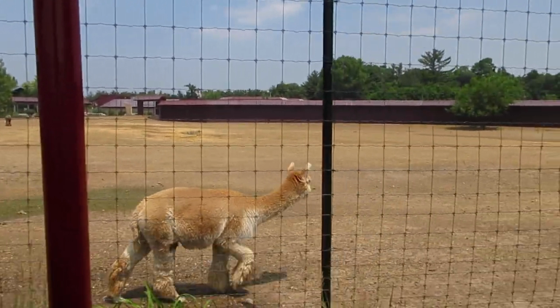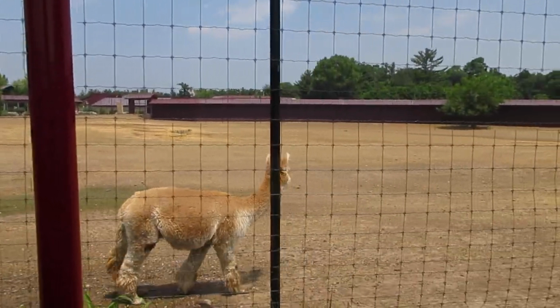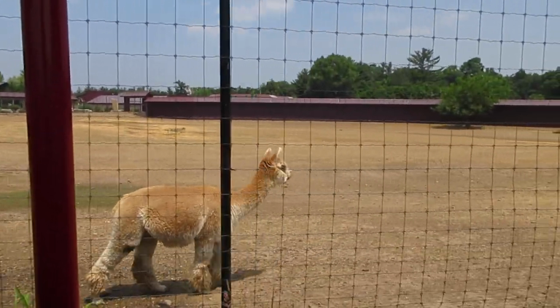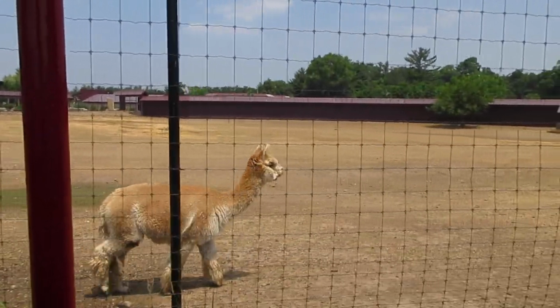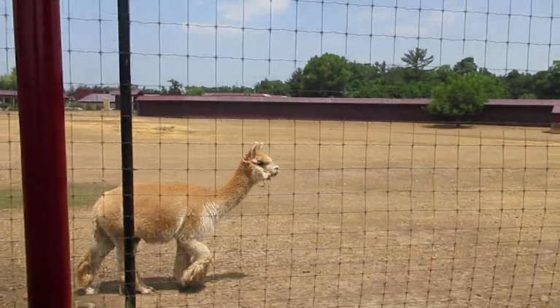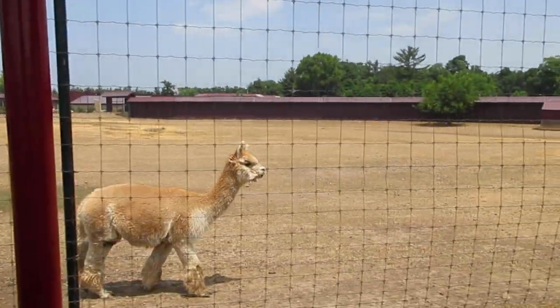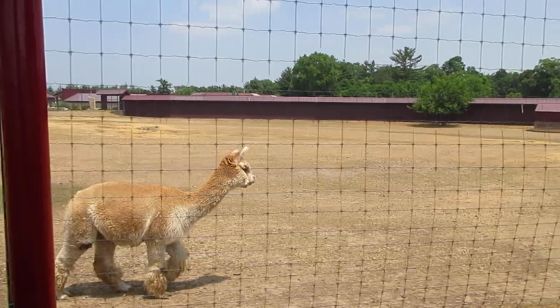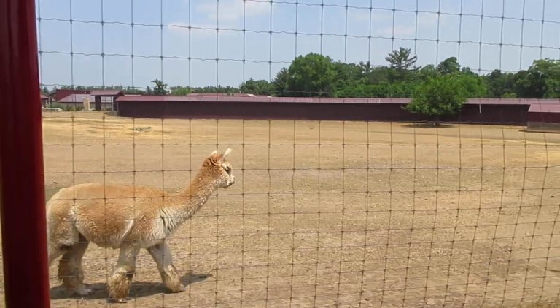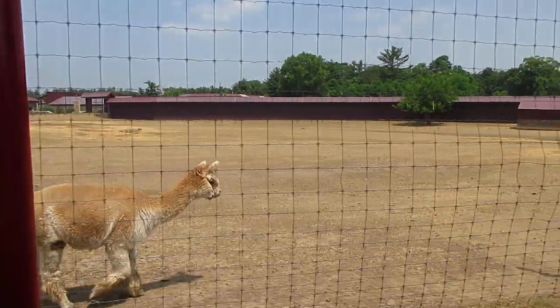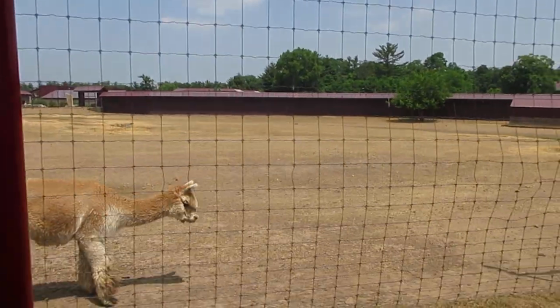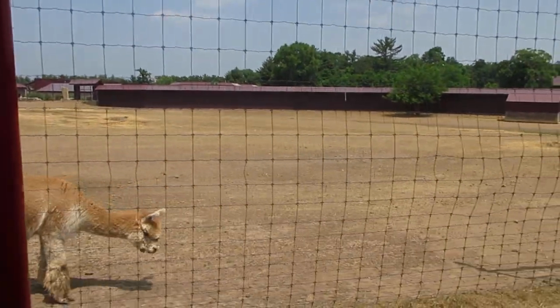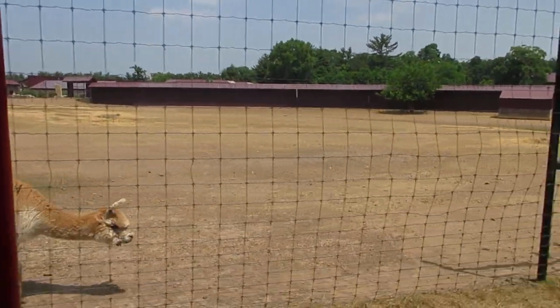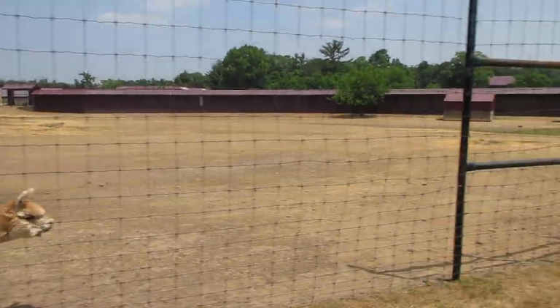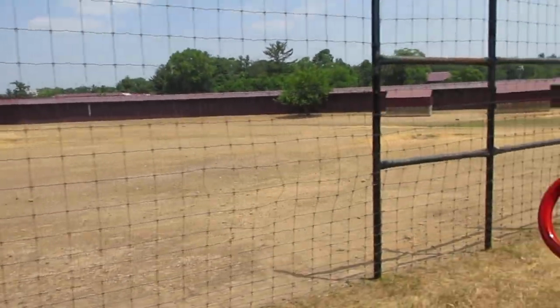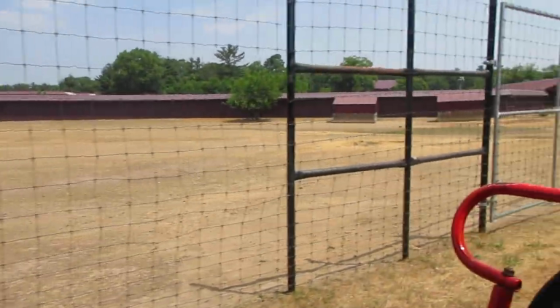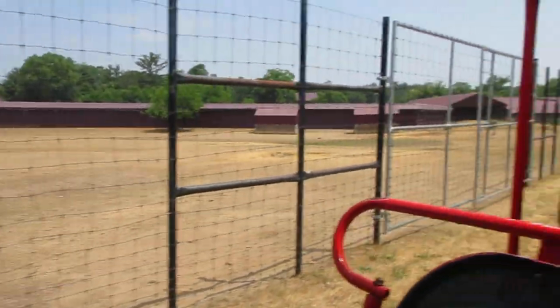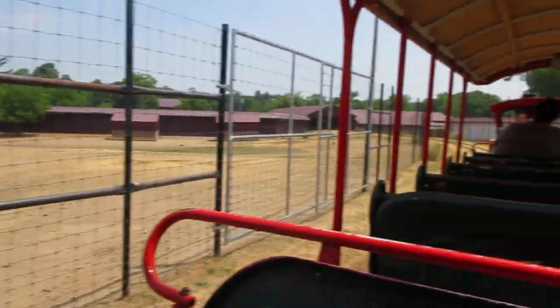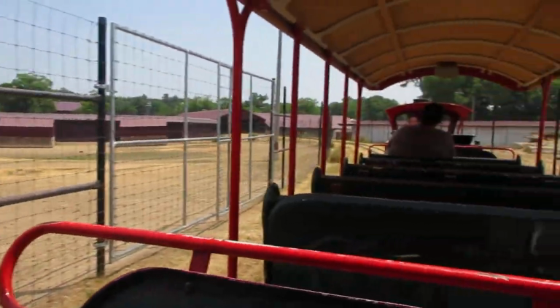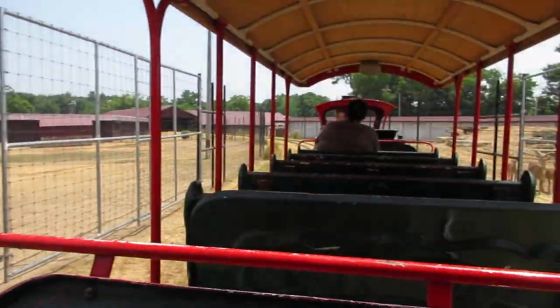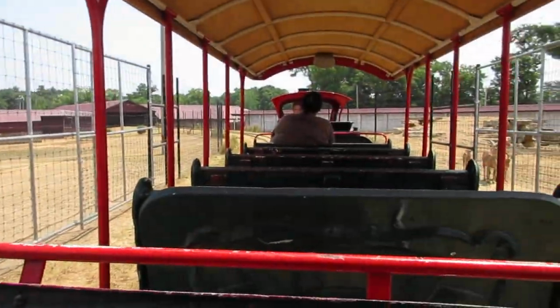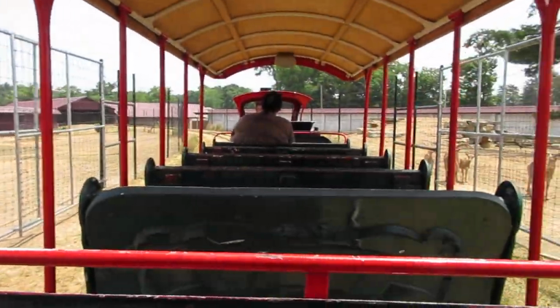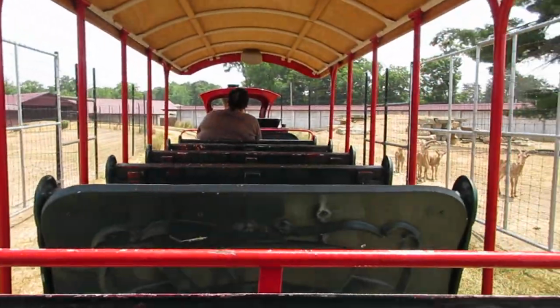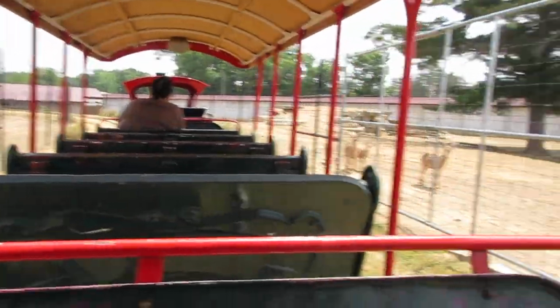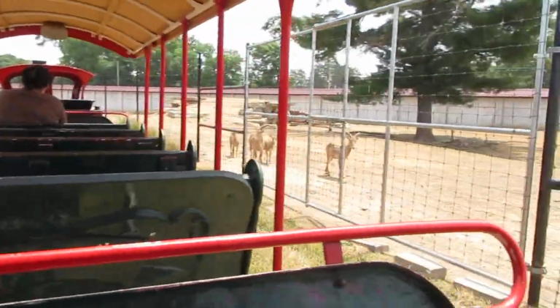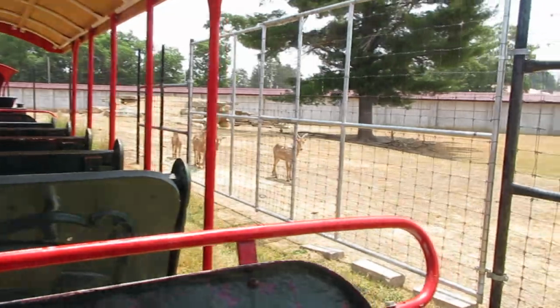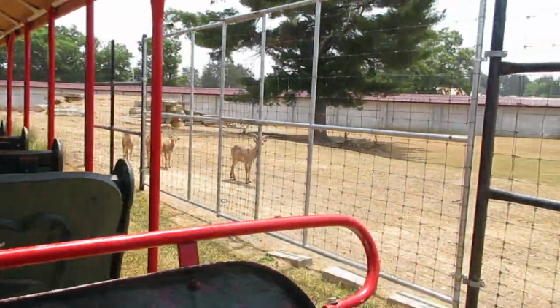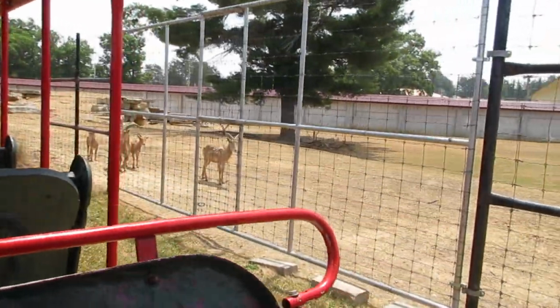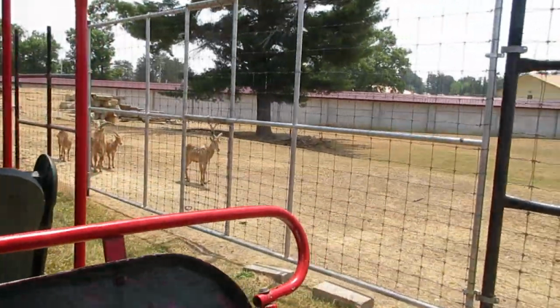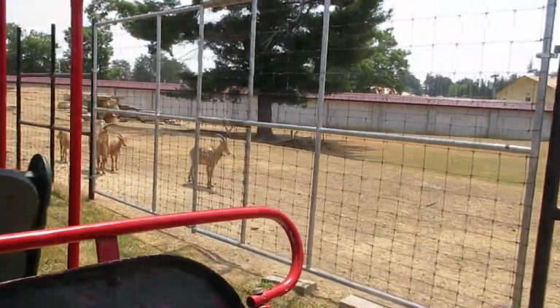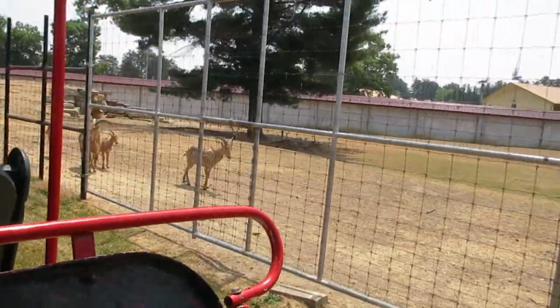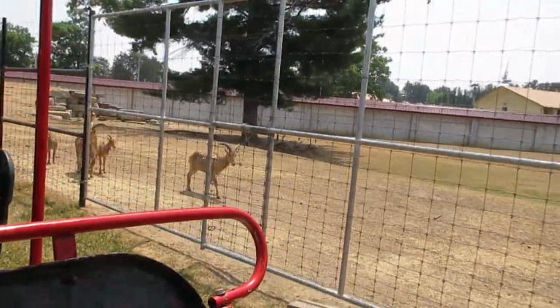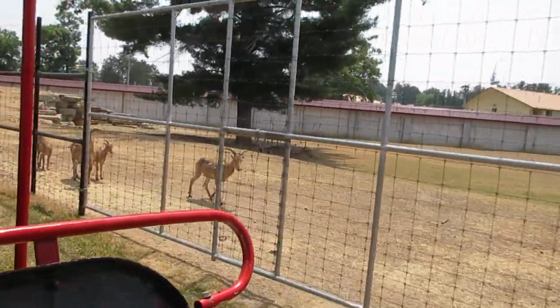Alpaca fur is a very popular textile. Its fiber is used in knitting blankets, sweaters, hats, and bedding, and can be found in 52 natural colors.